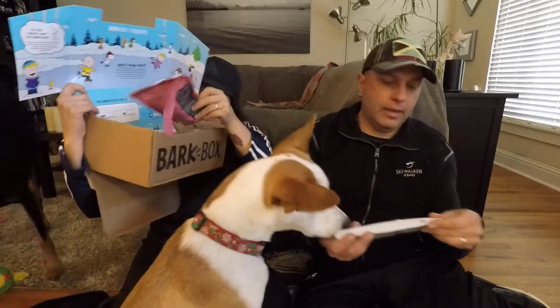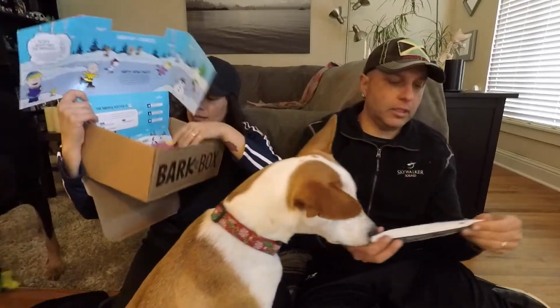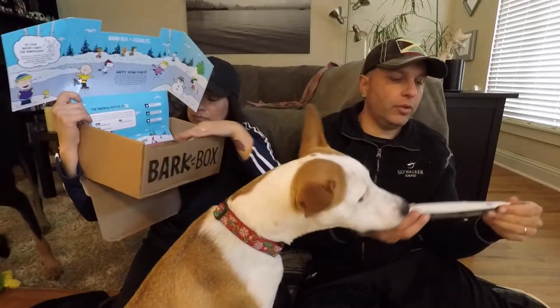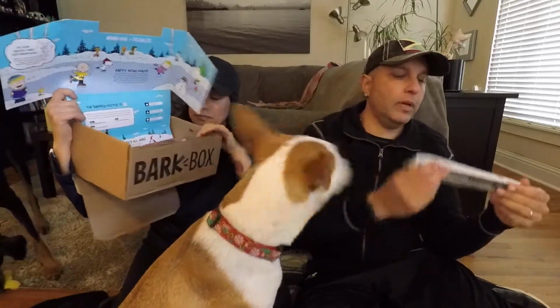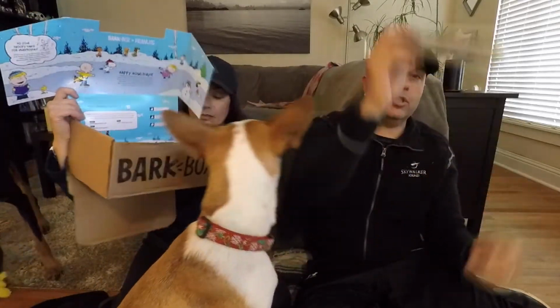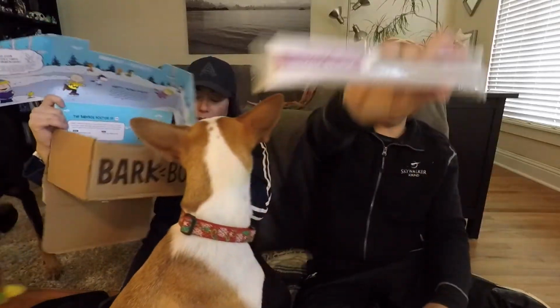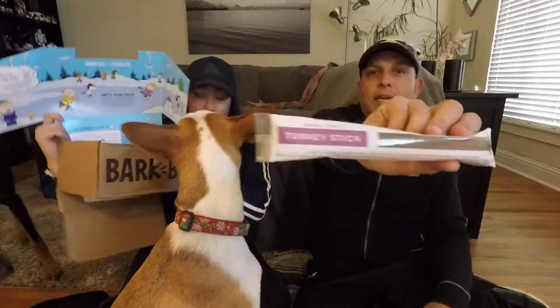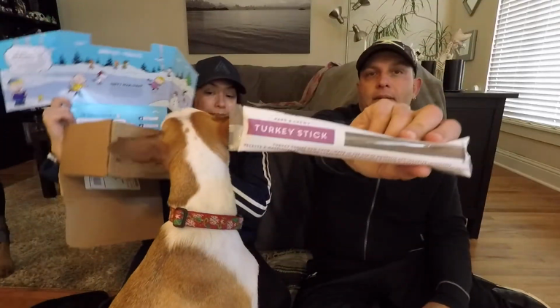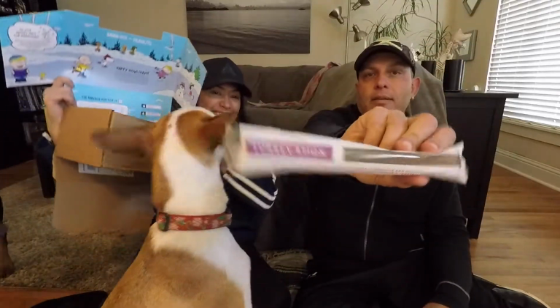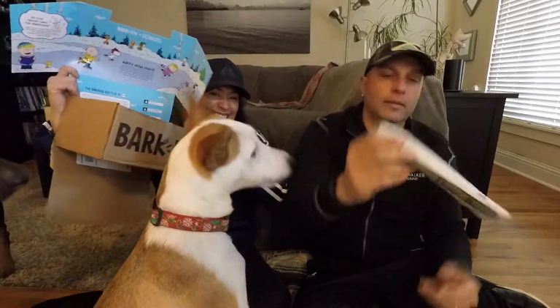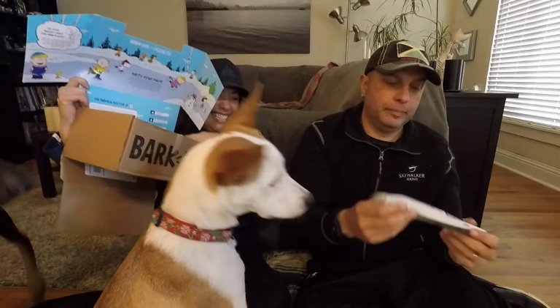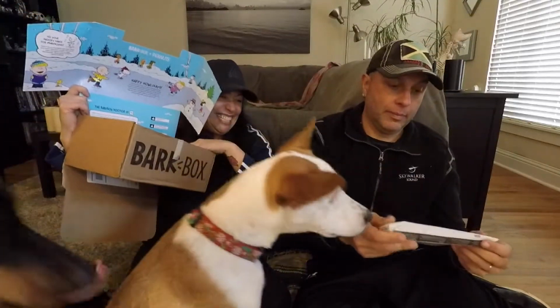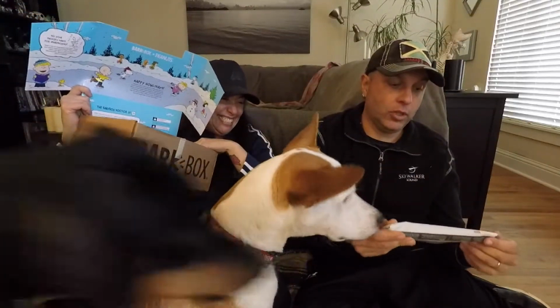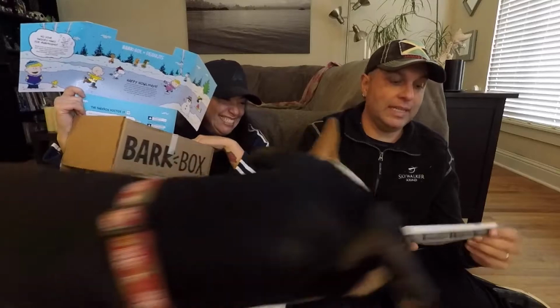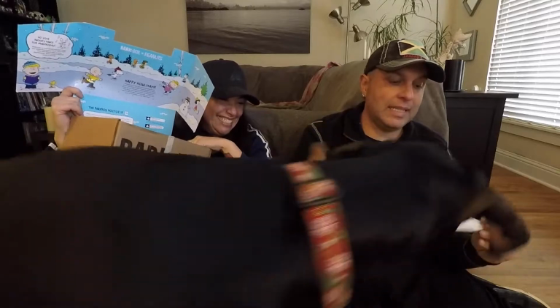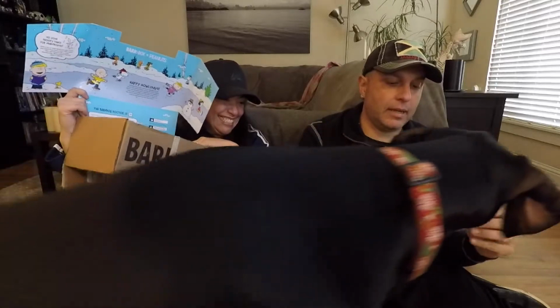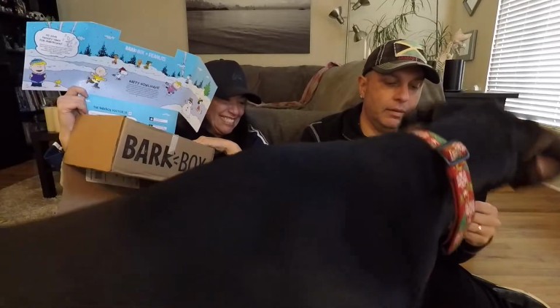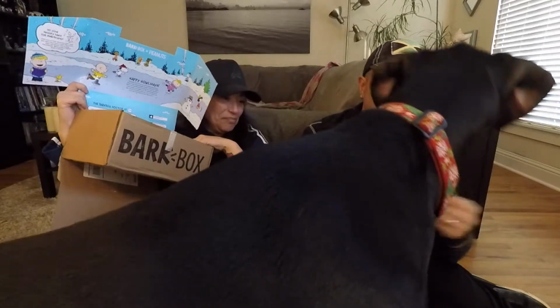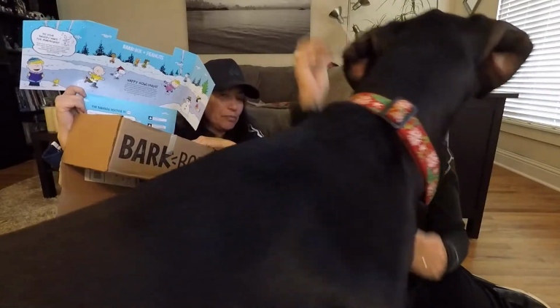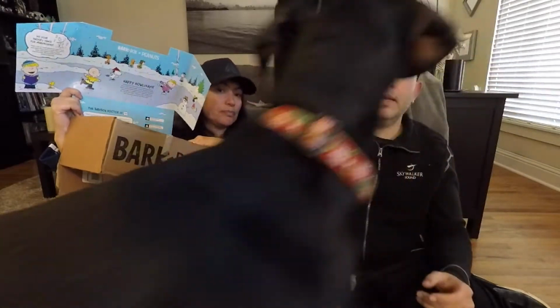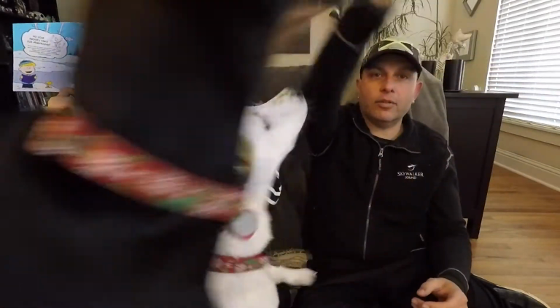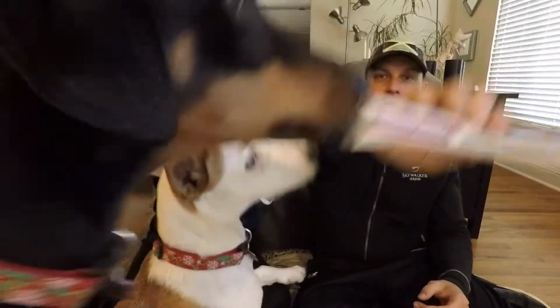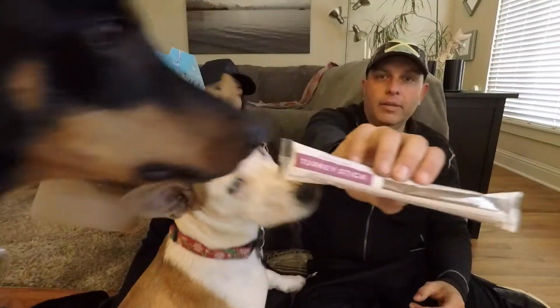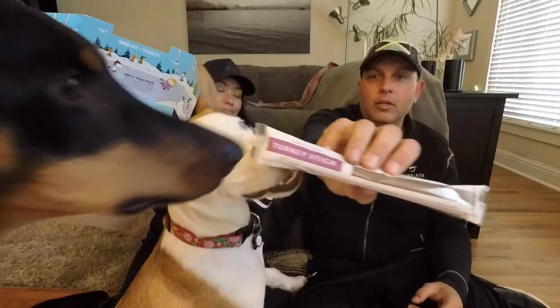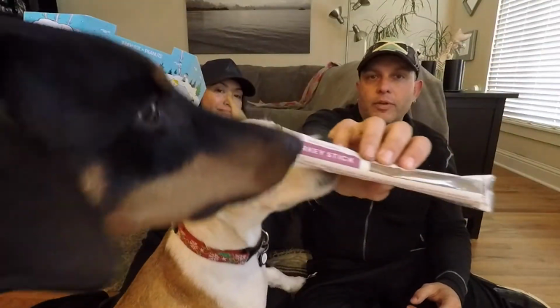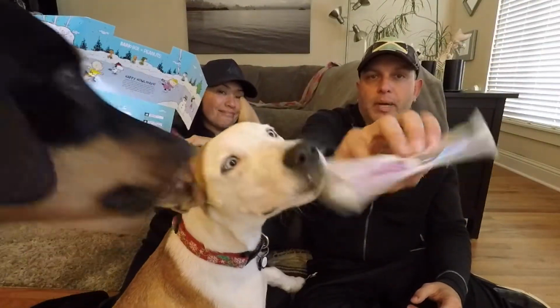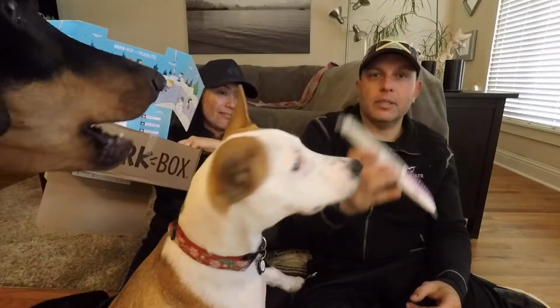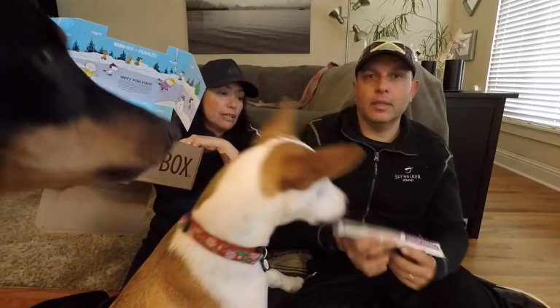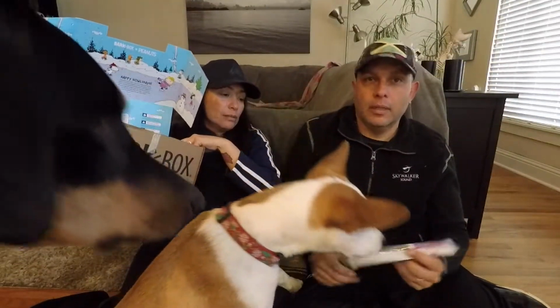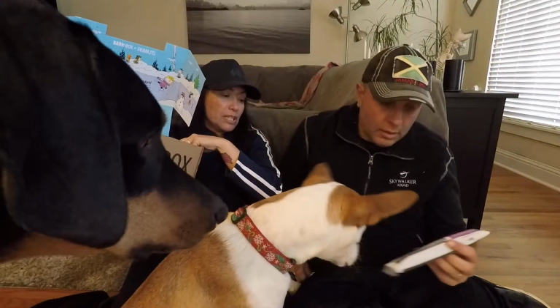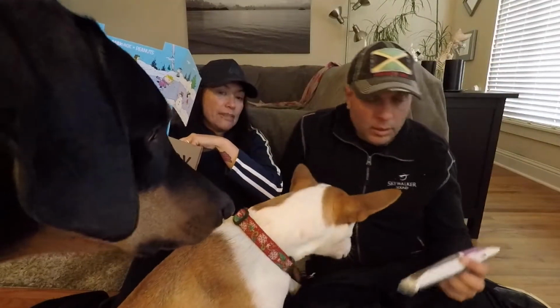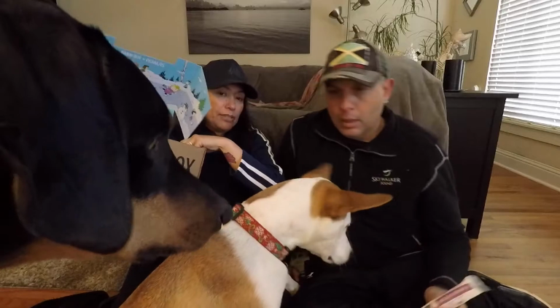And this is the third one — it's a turkey stick. Turkey stick. Again, all natural and healthy and good for your pups. We're going to save that for later.